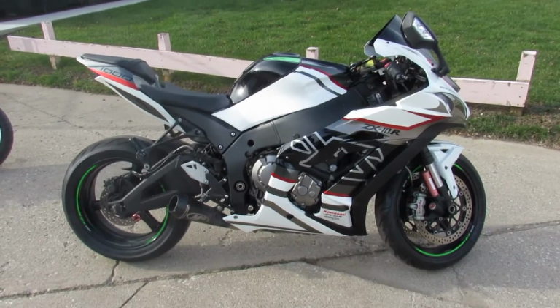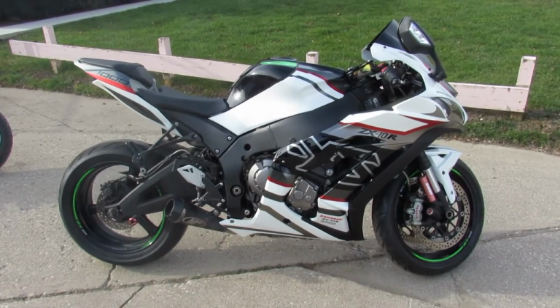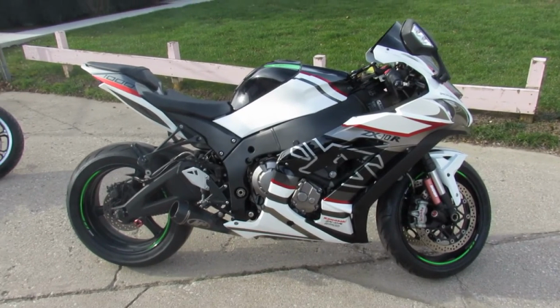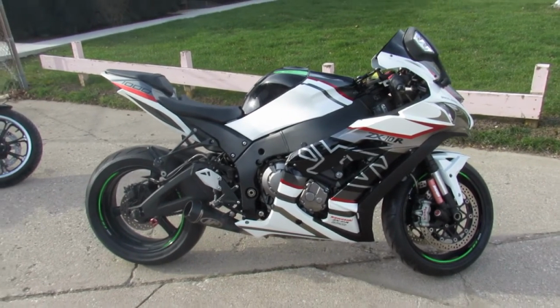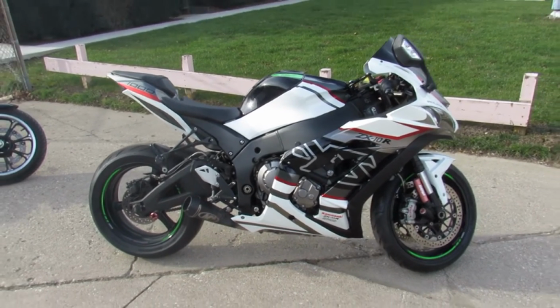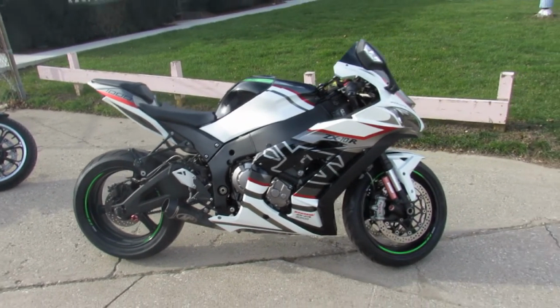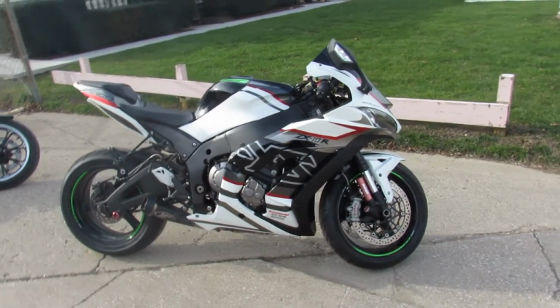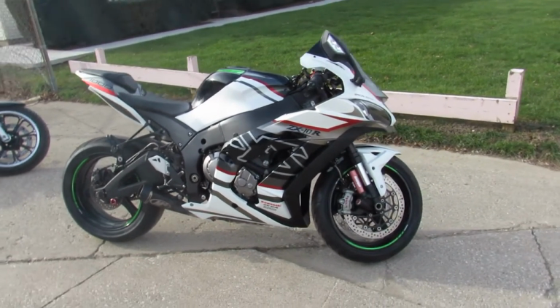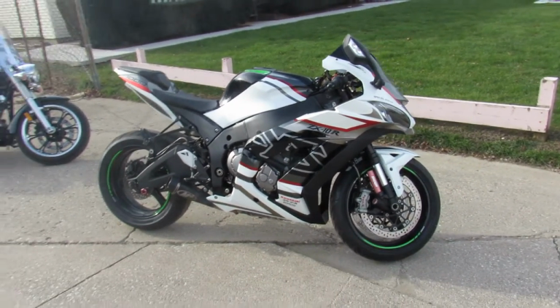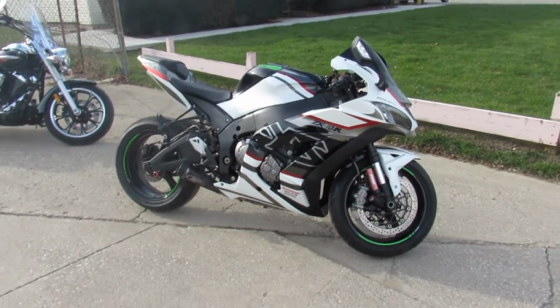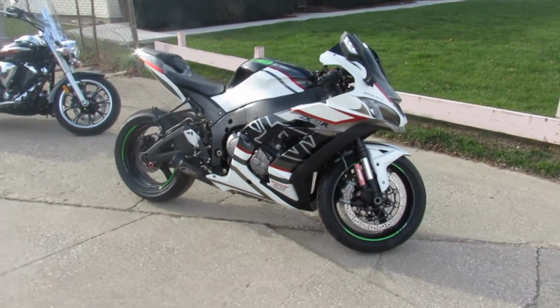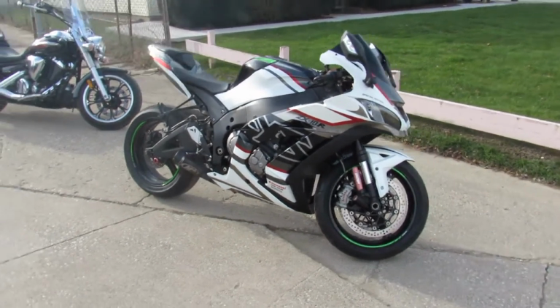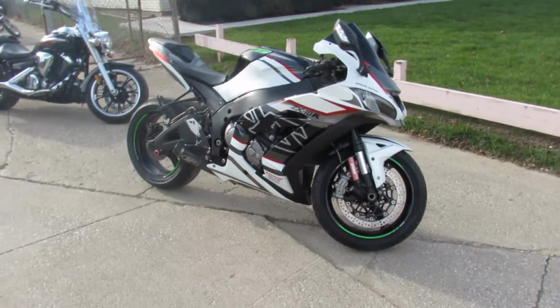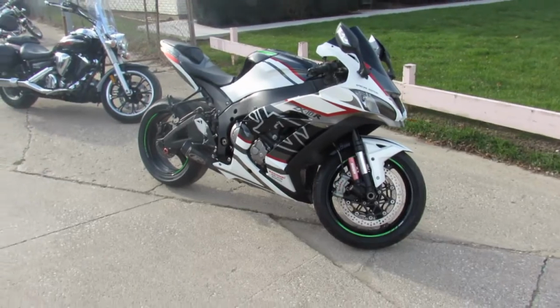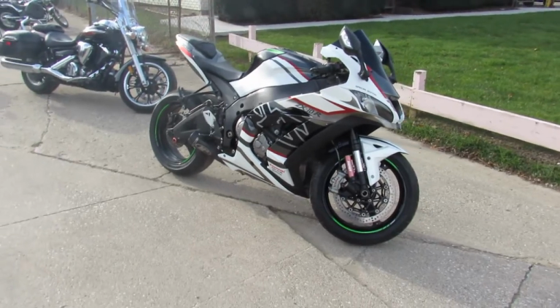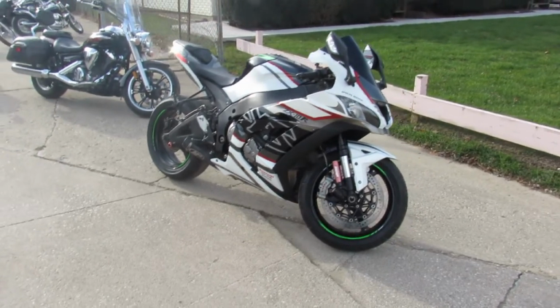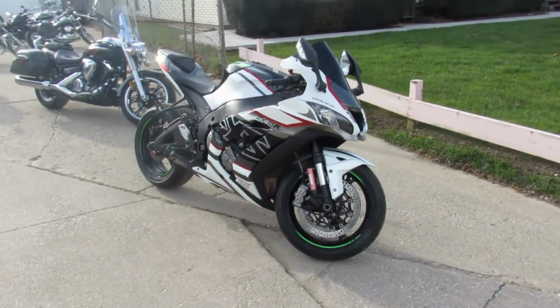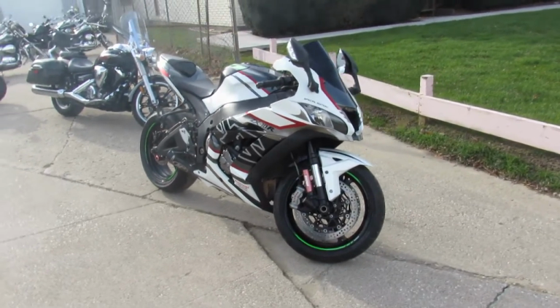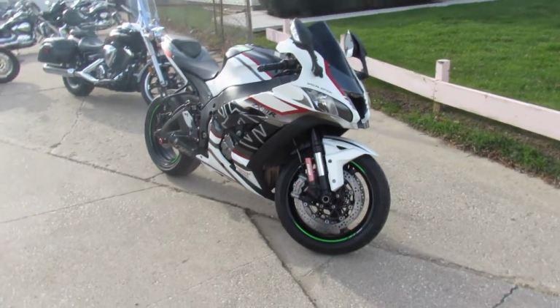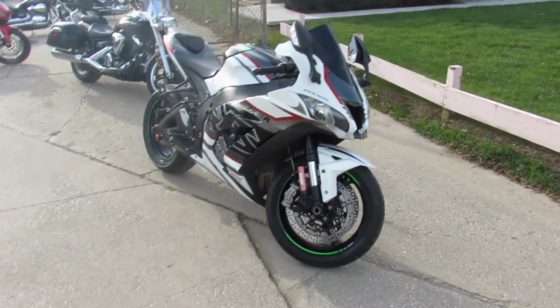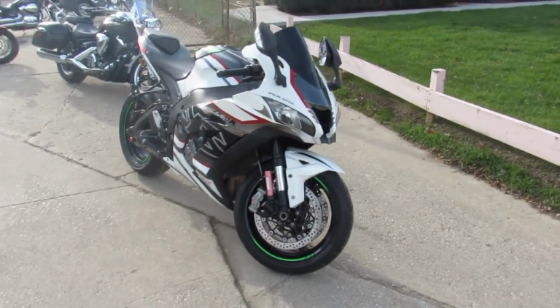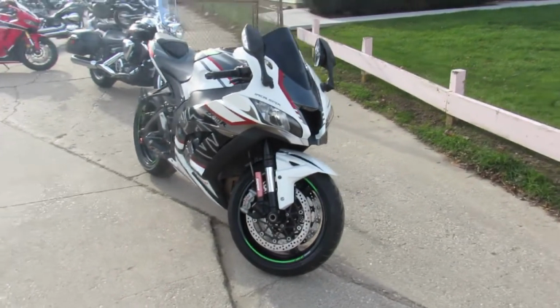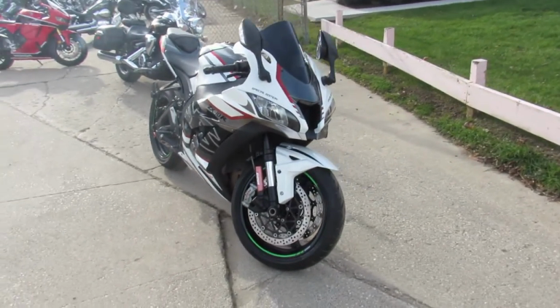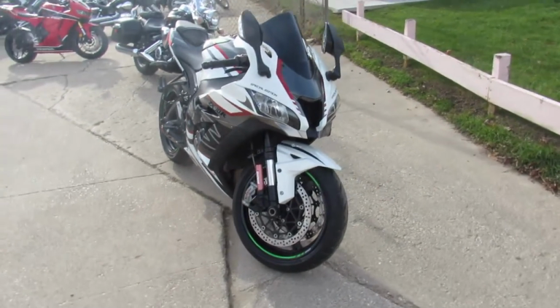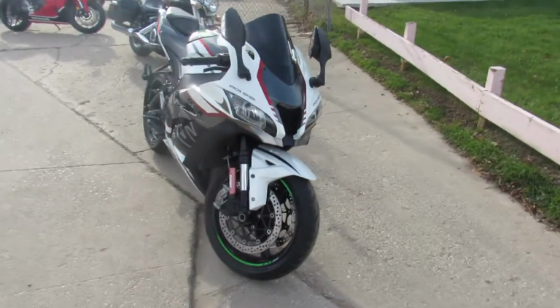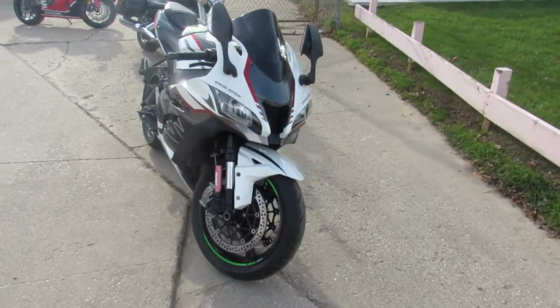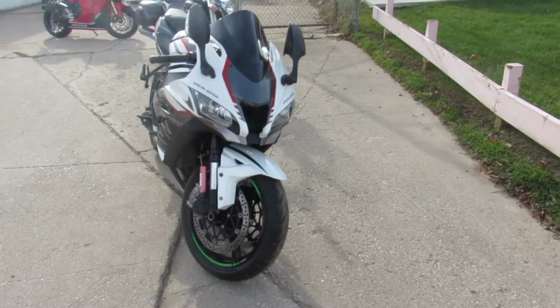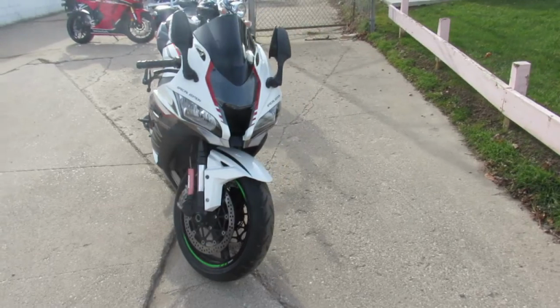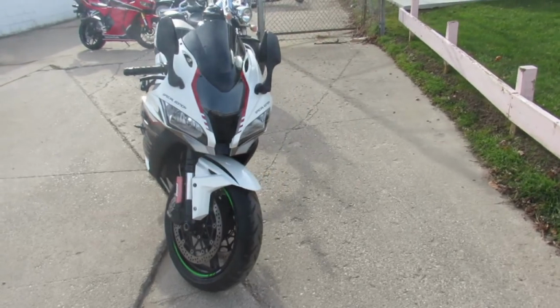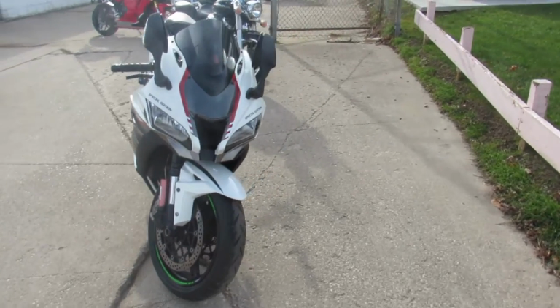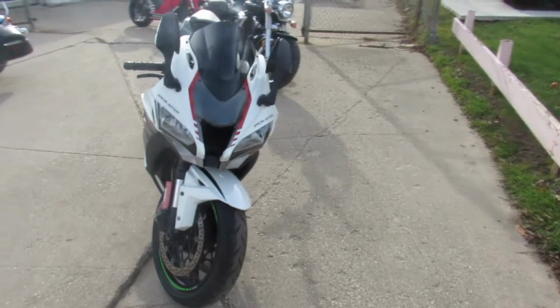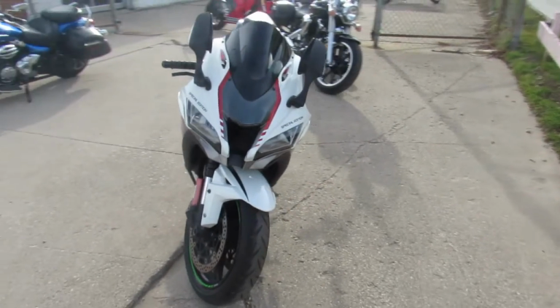Hey guys, anybody looking to run in the front of the pack, we got it here for you. This one here is a 2016 Kawasaki ZX-10R — it's the RRT Special Edition with ABS.